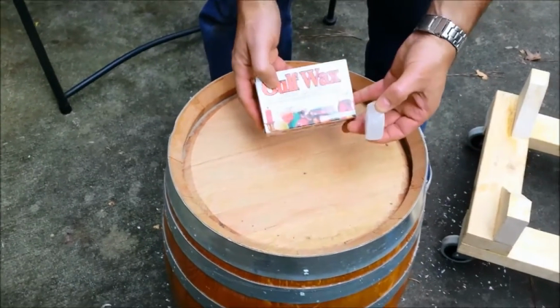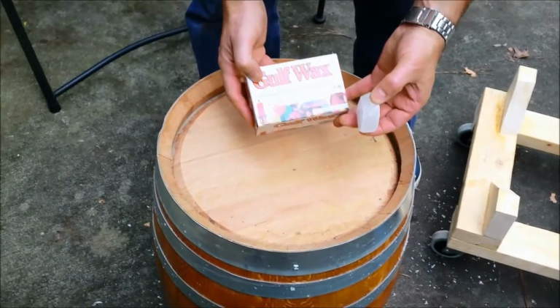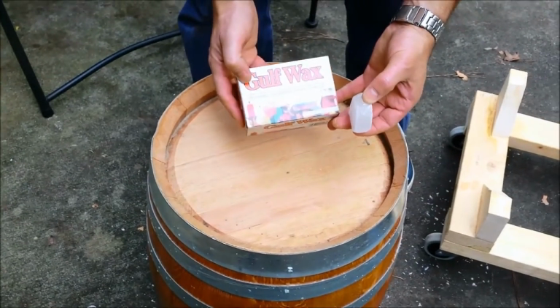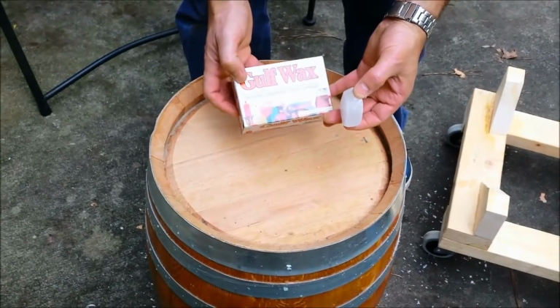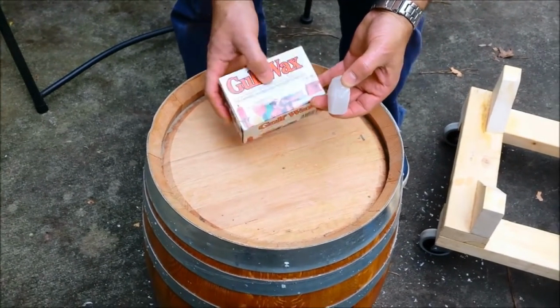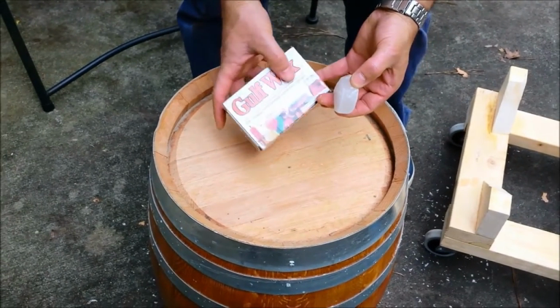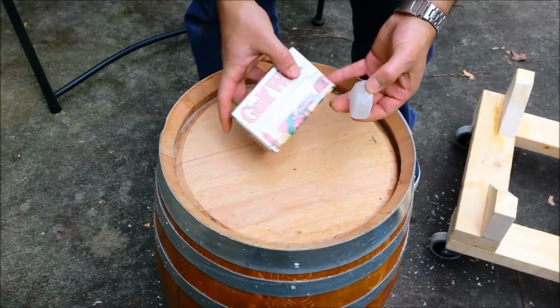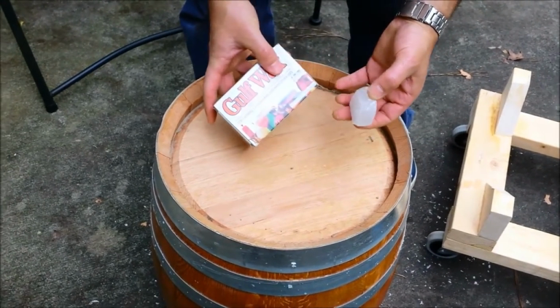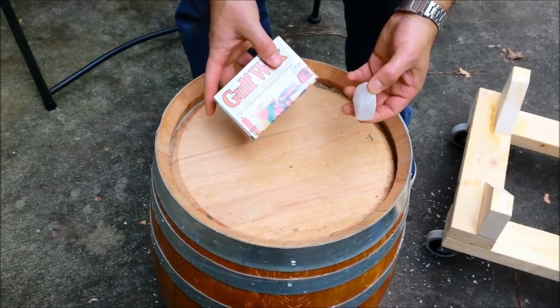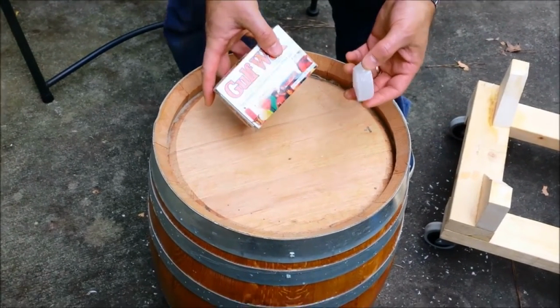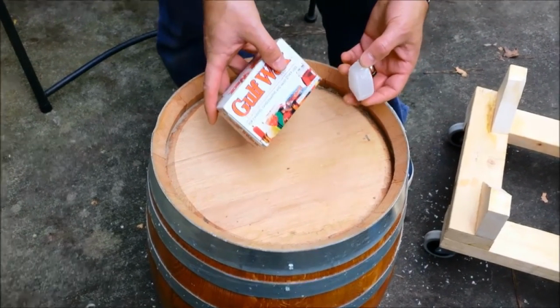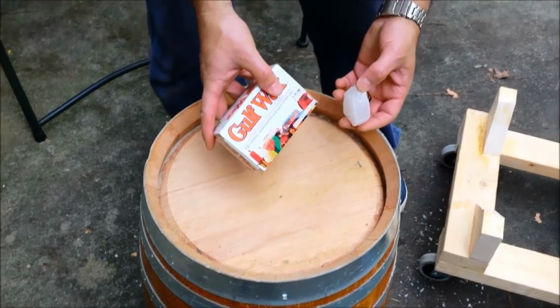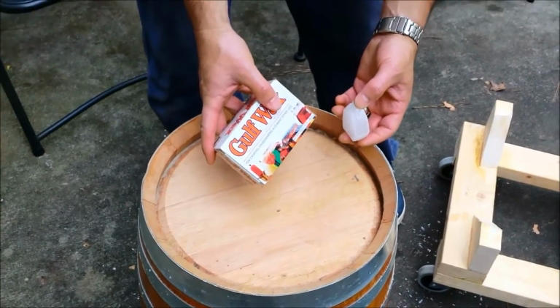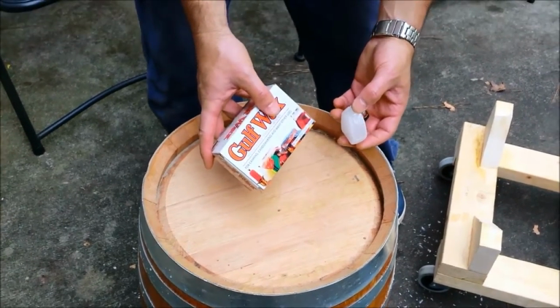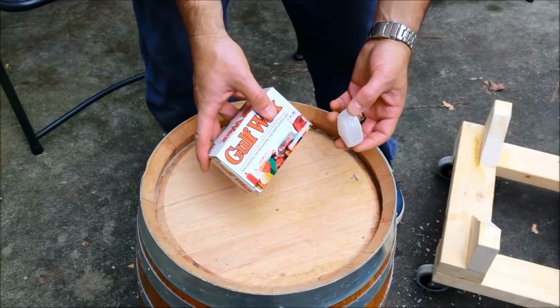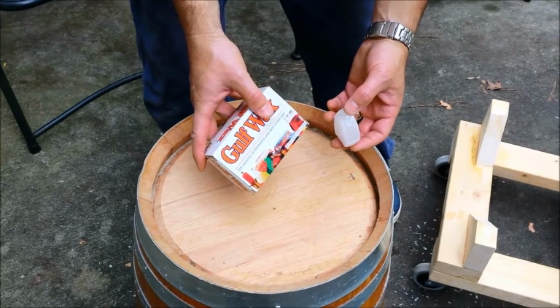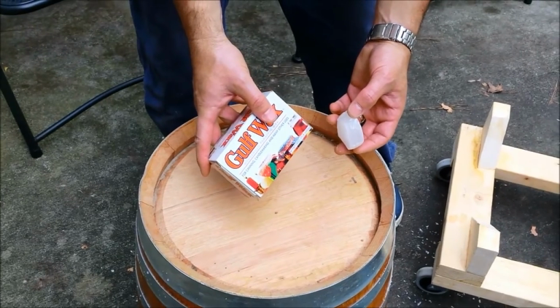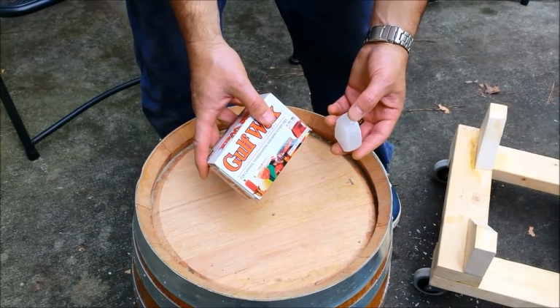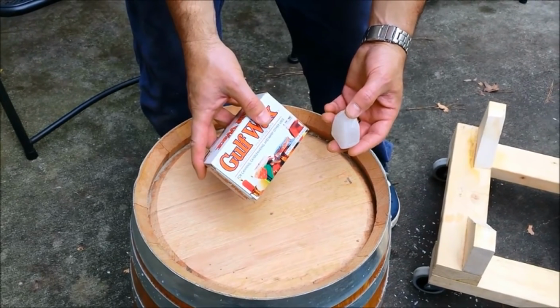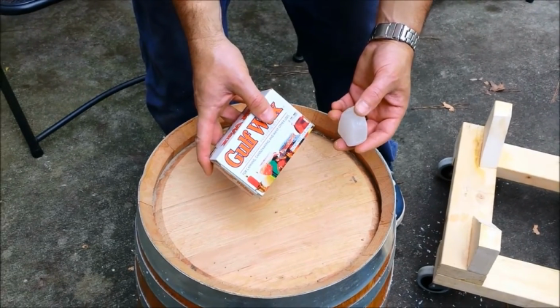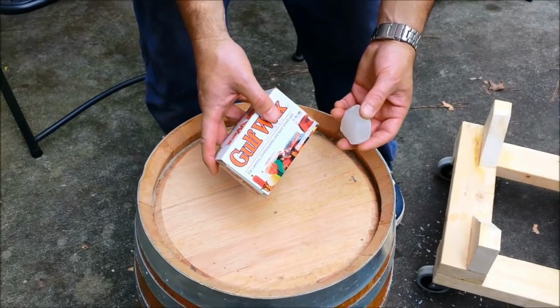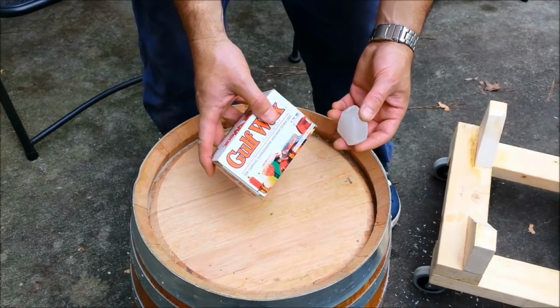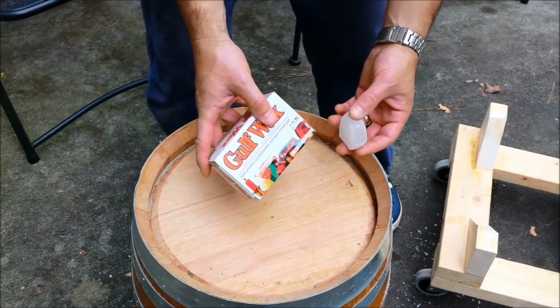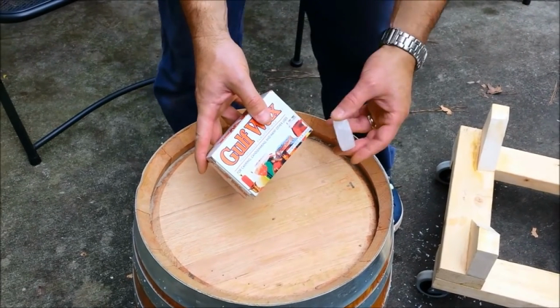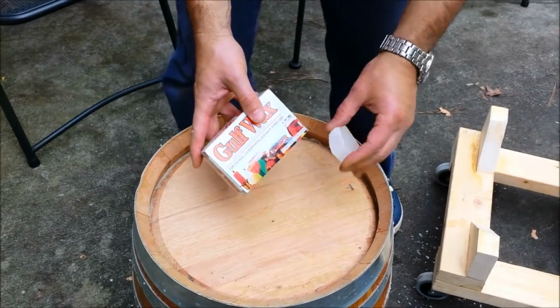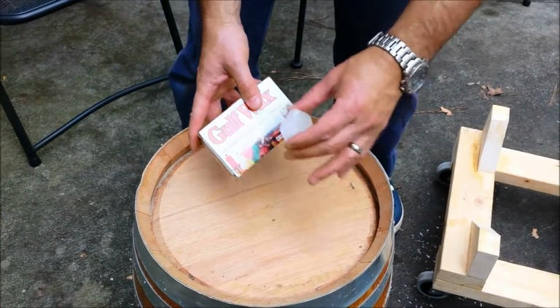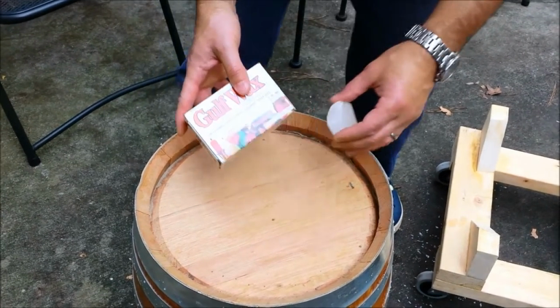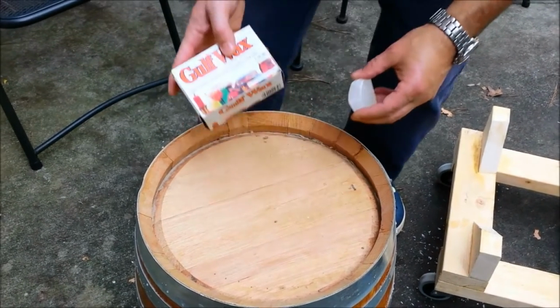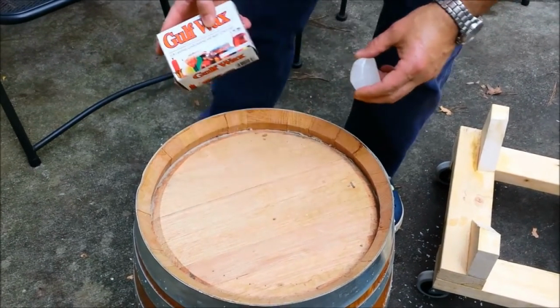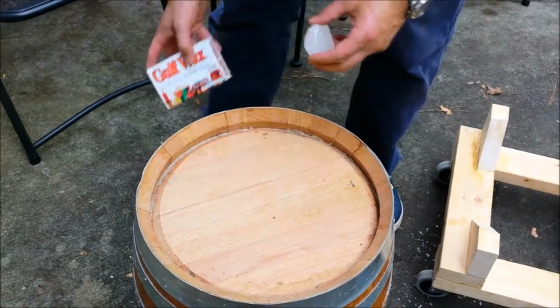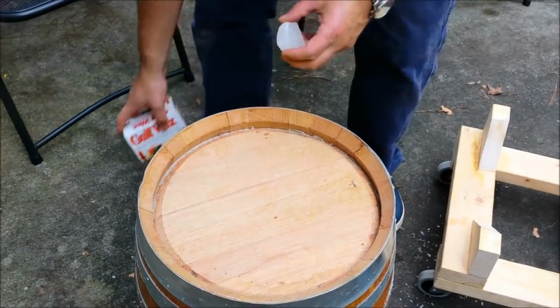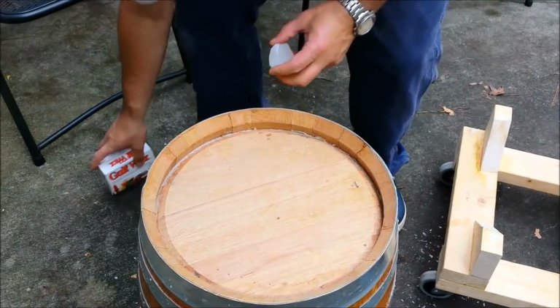Pretty easy technique. The reason we're doing this is to minimize the oxygen pickup on the beer inside the barrel, so this gives it an oxygen barrier layer.